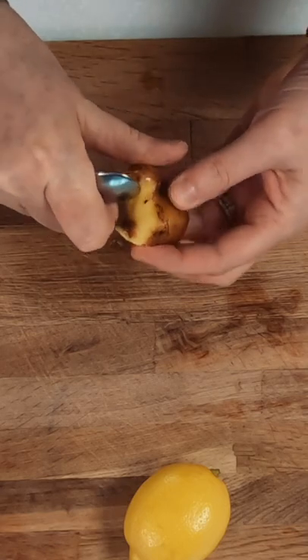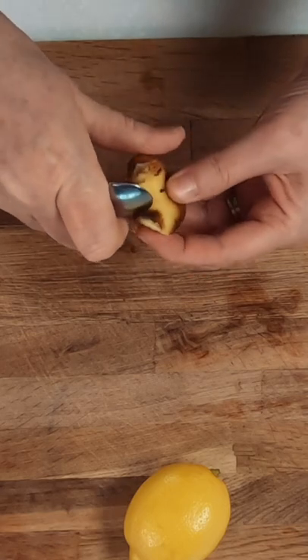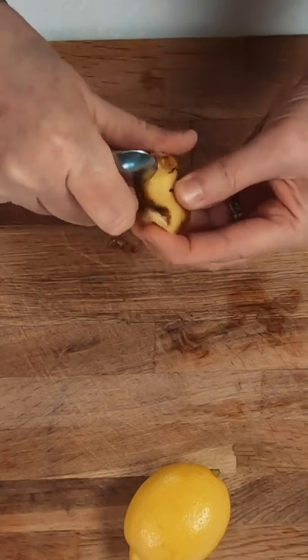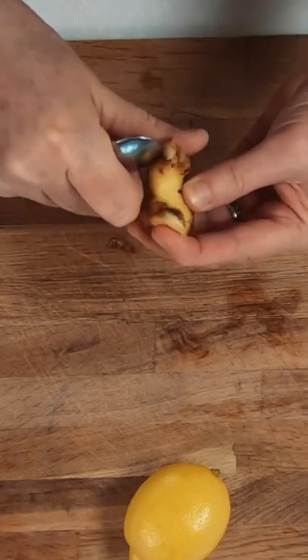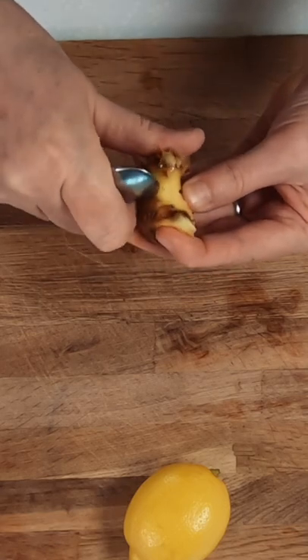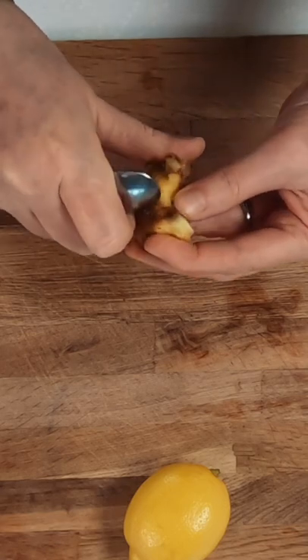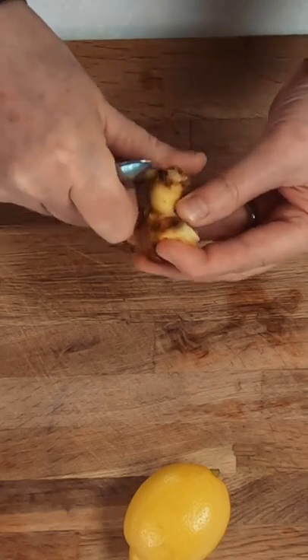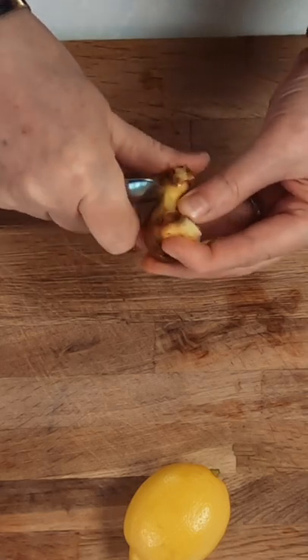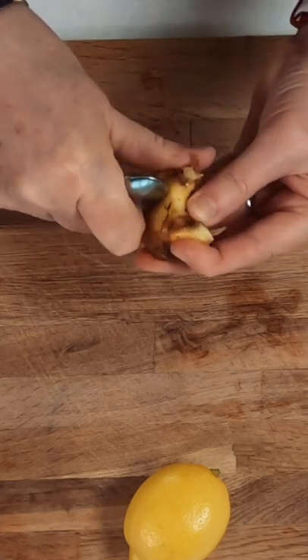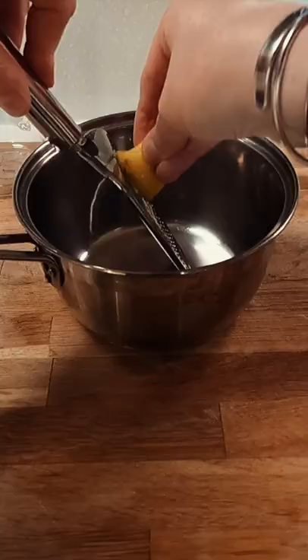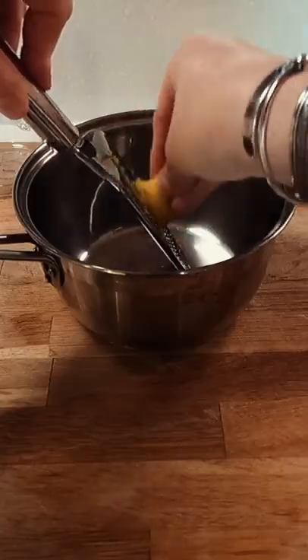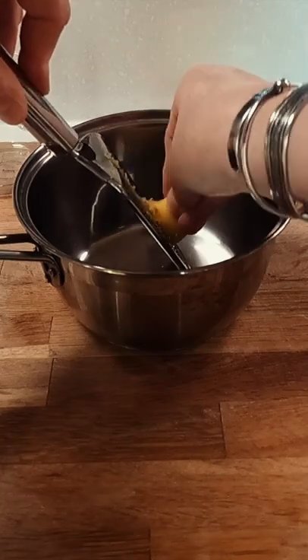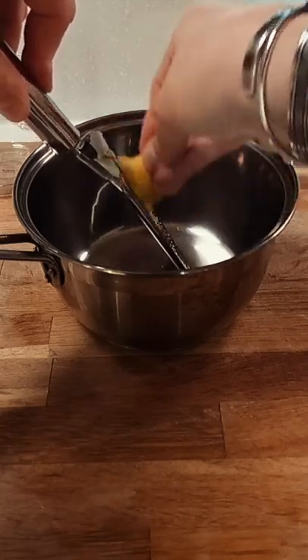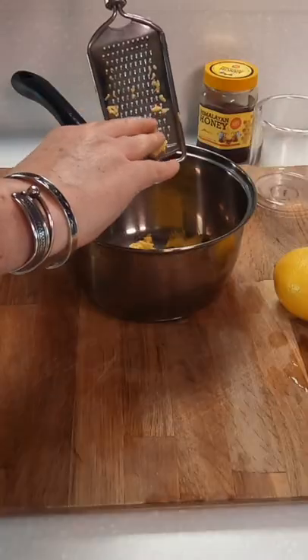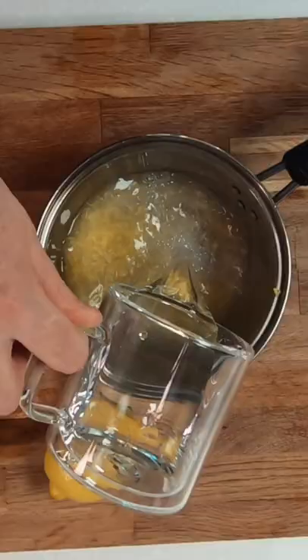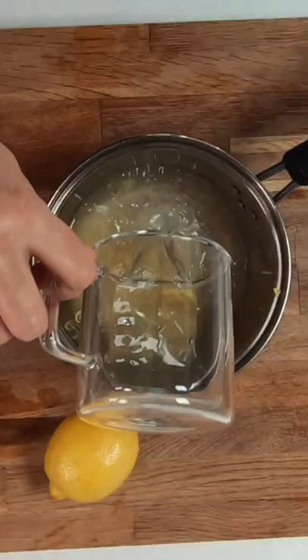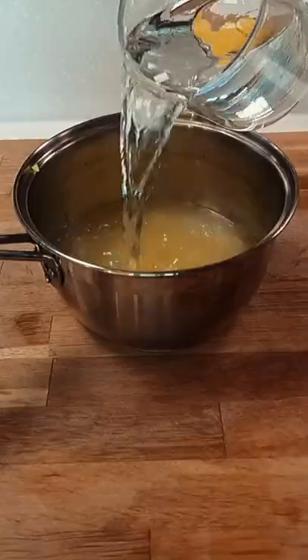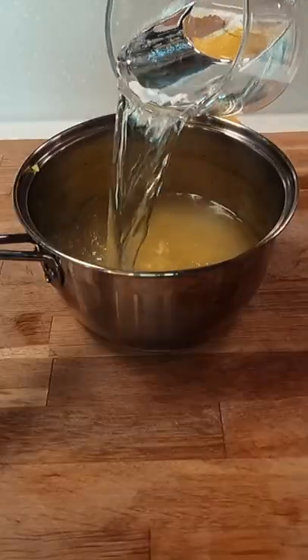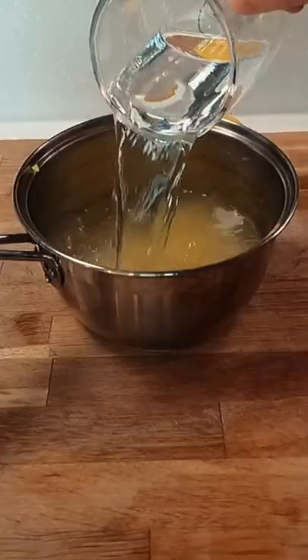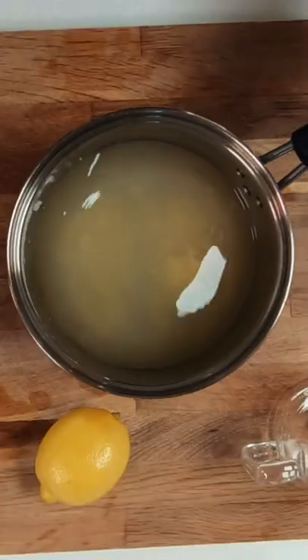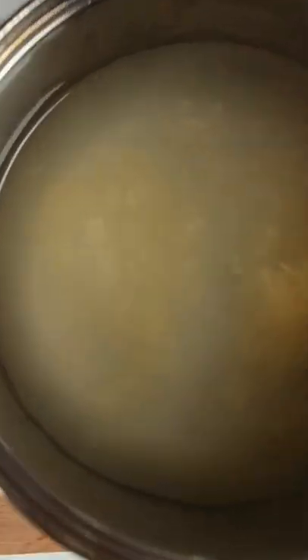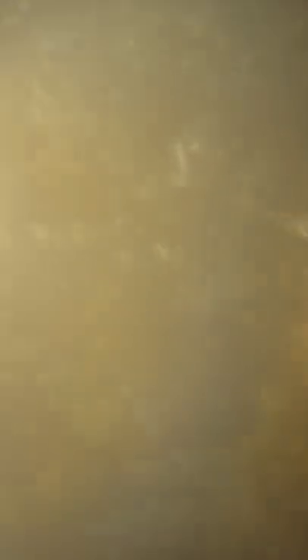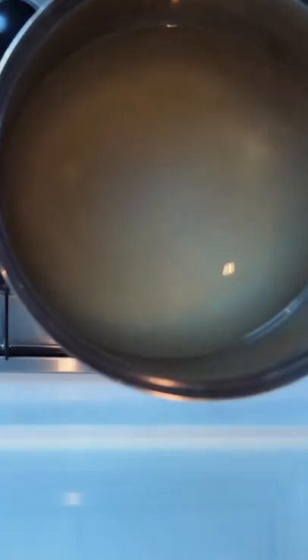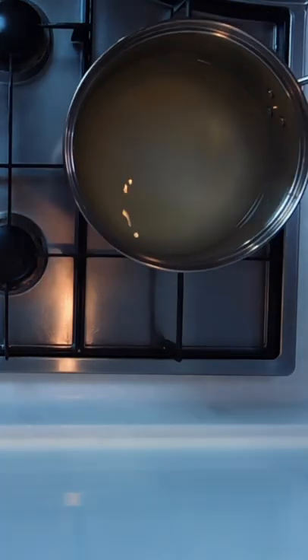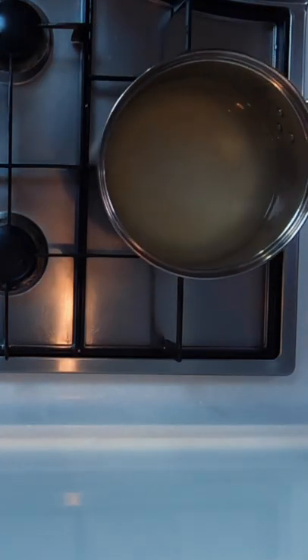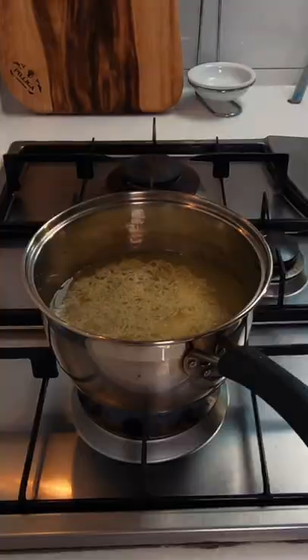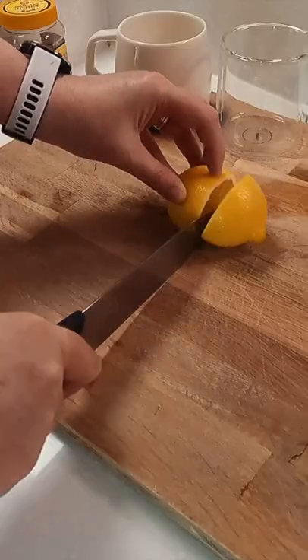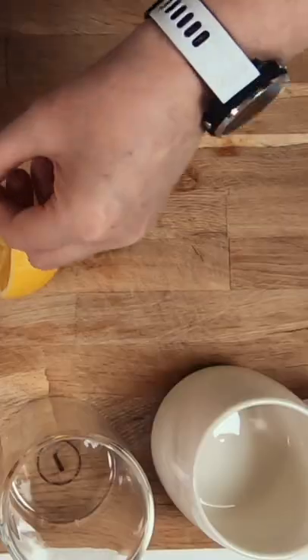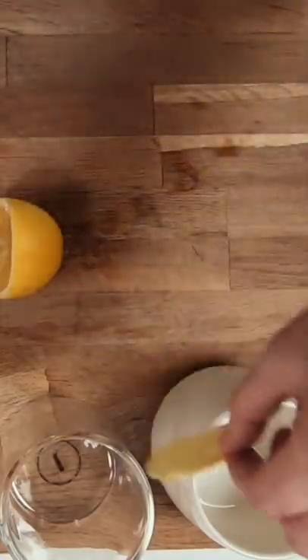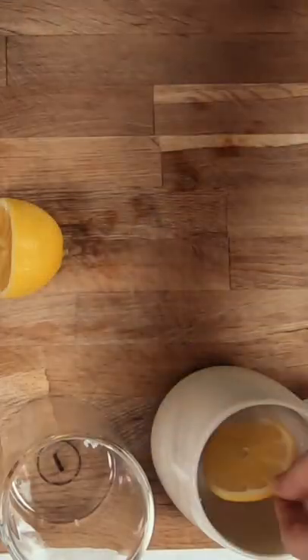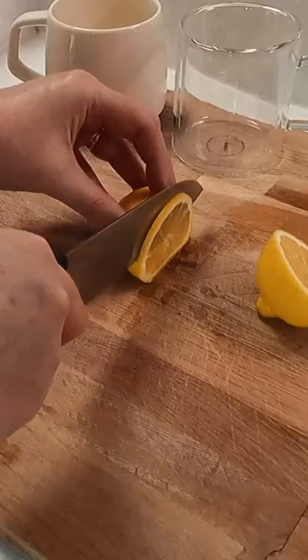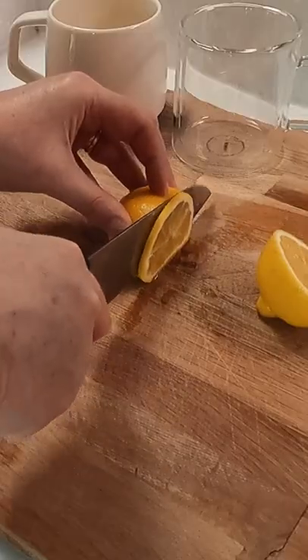A quick tip to remove the skin from the ginger is to use a spoon. You want about a tablespoon's worth of ginger. Grate it straight into your pan, then add two cups of water and place this onto your stove on a low heat, giving the ginger time to infuse into the water.